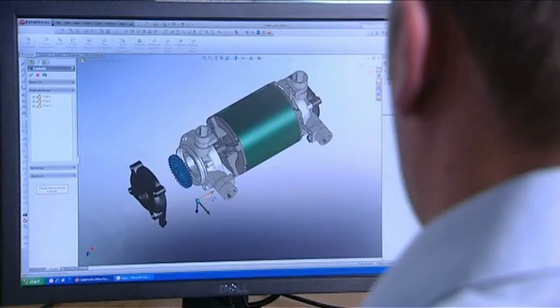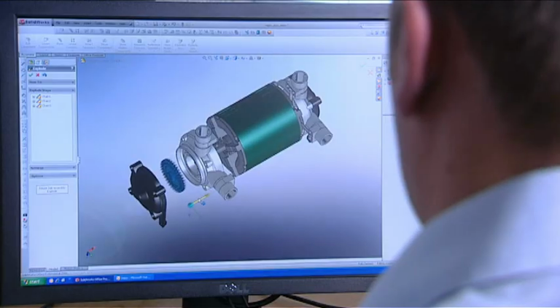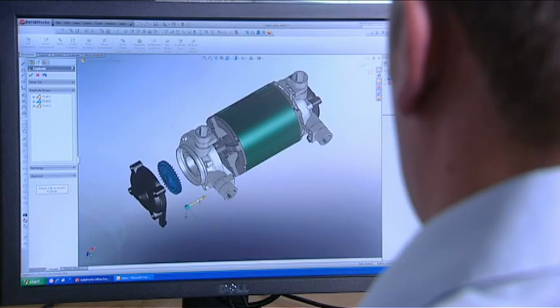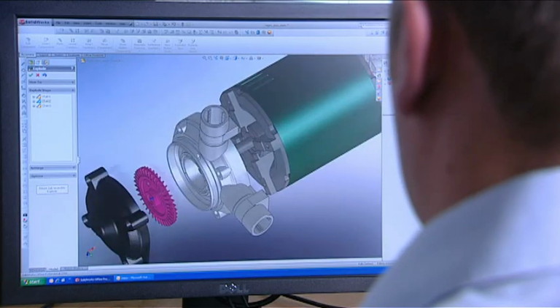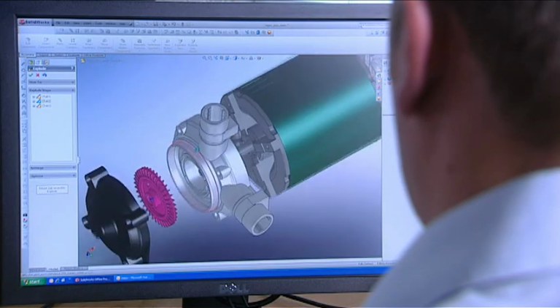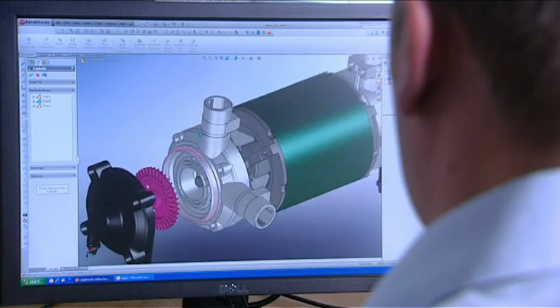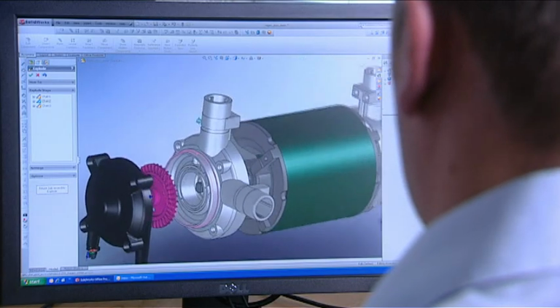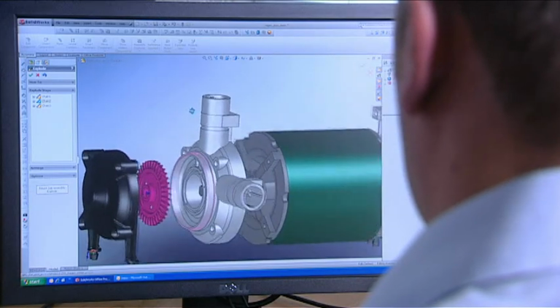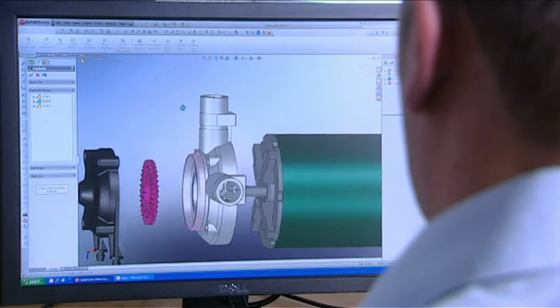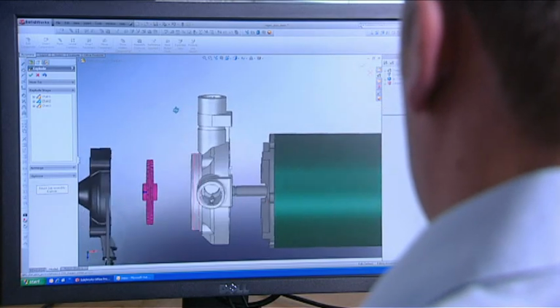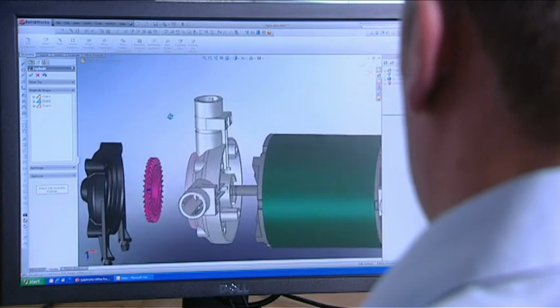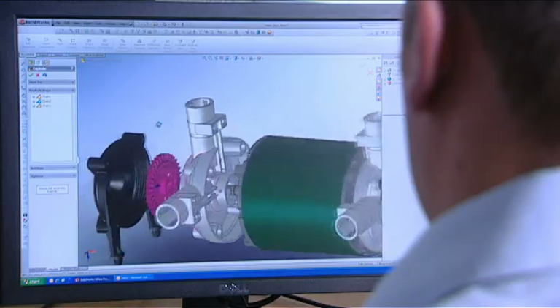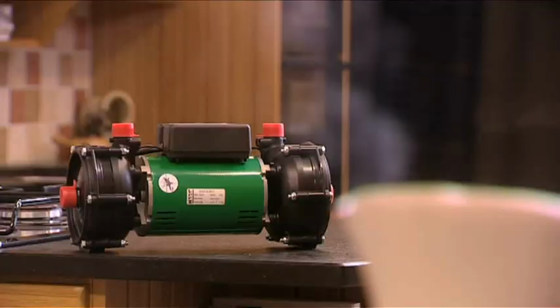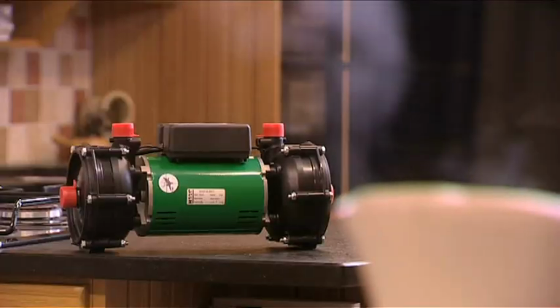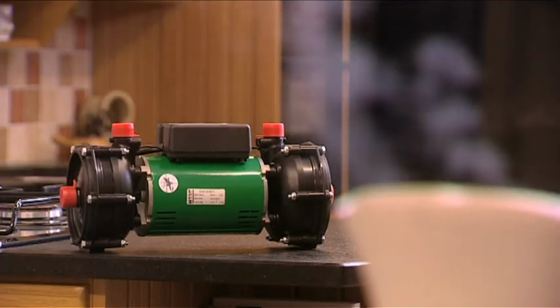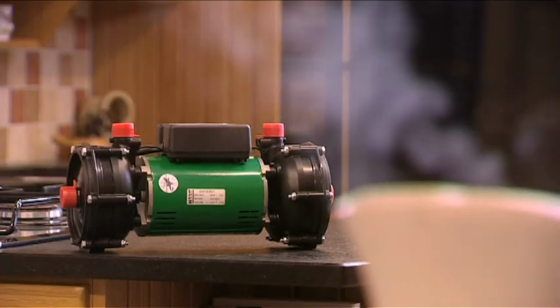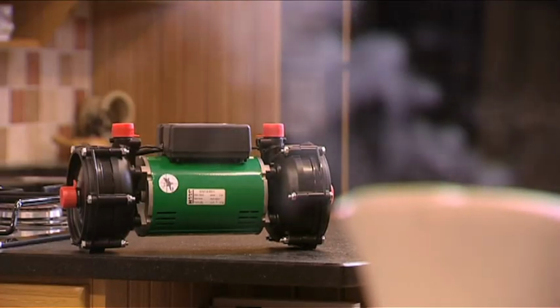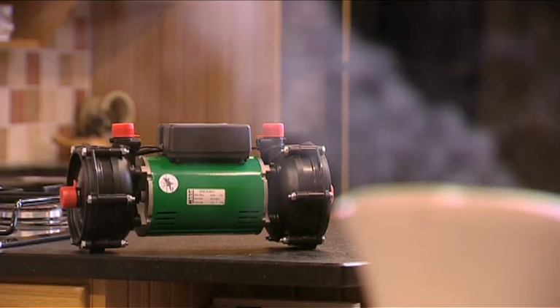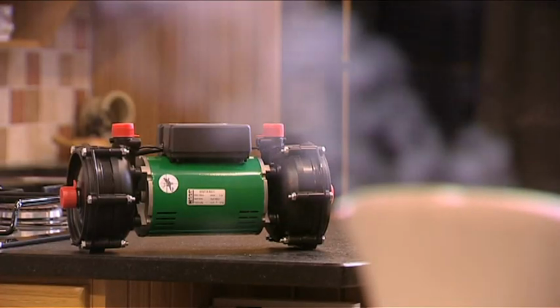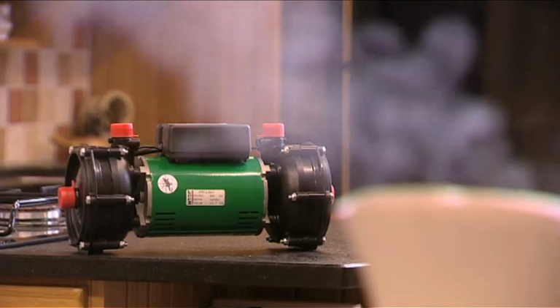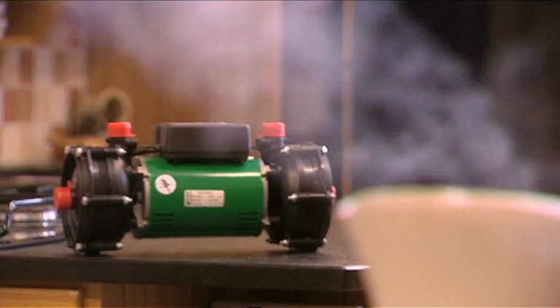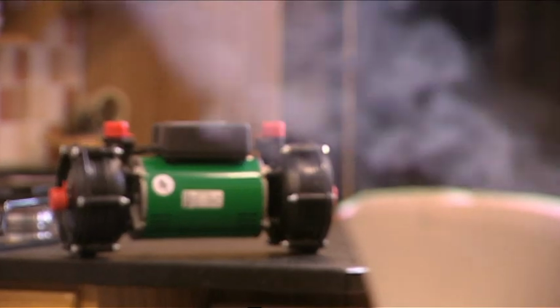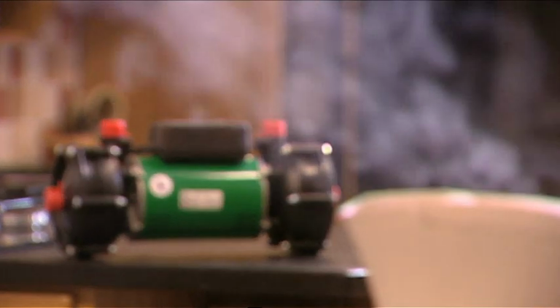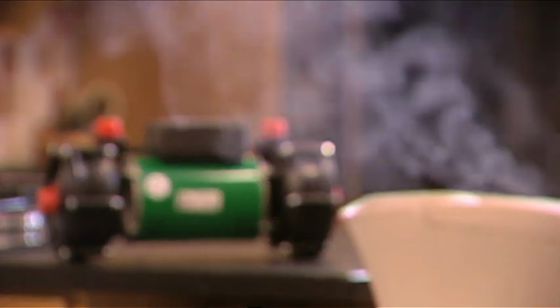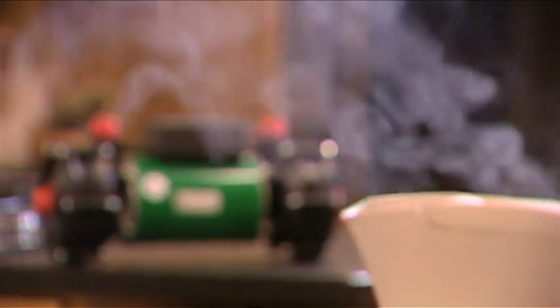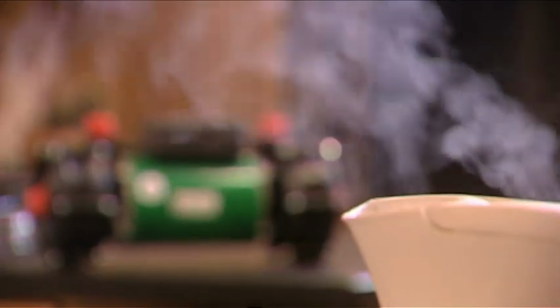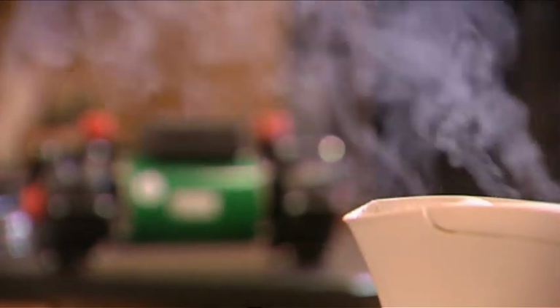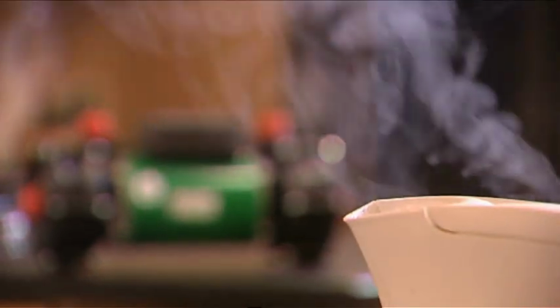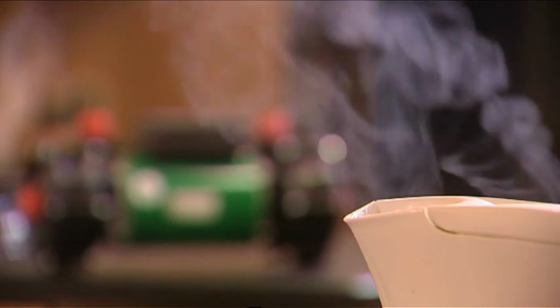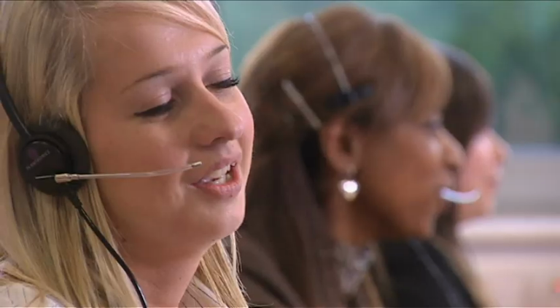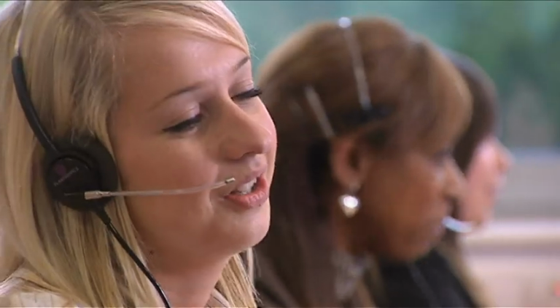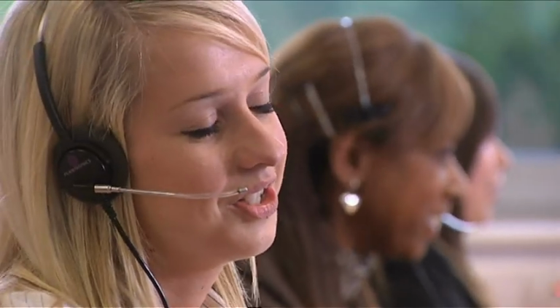The unique design of Salamander shower pumps ensures that they're amazingly quiet, operating more quietly than a boiling kettle.